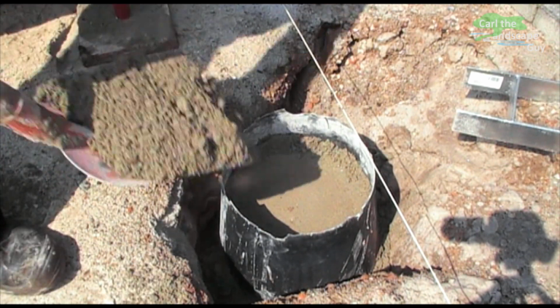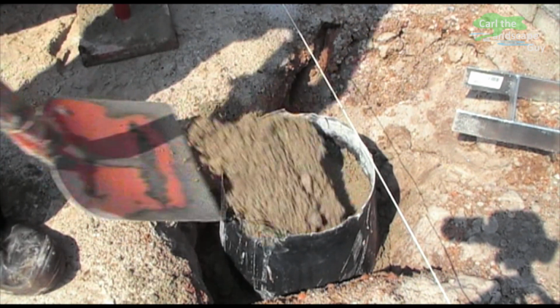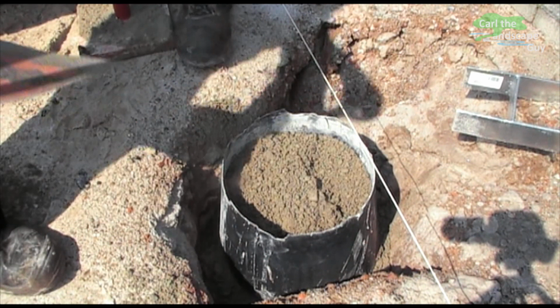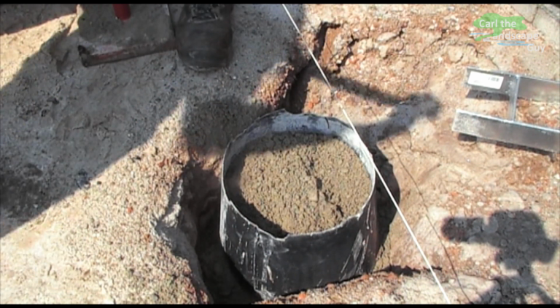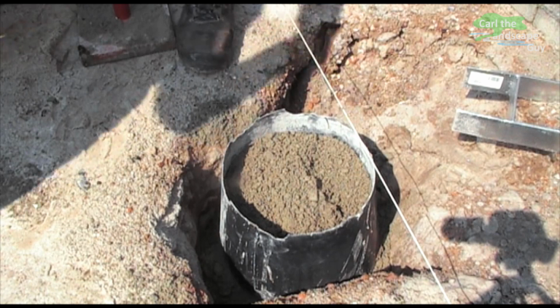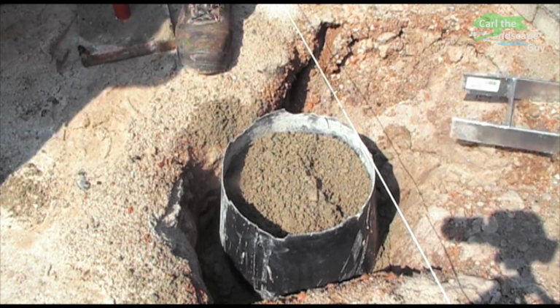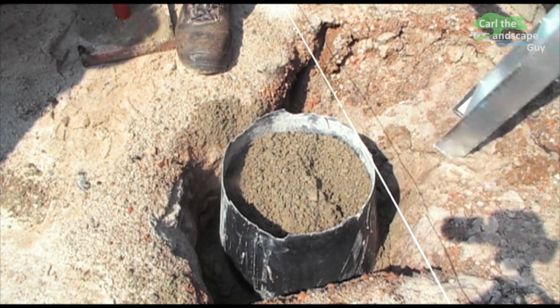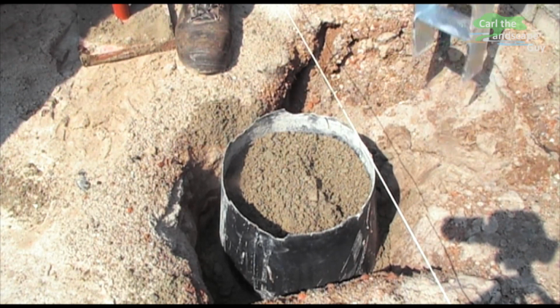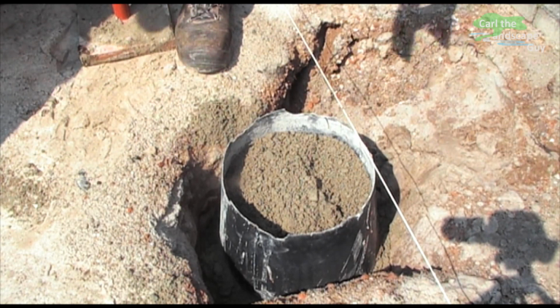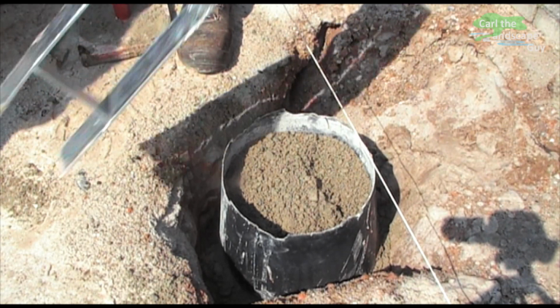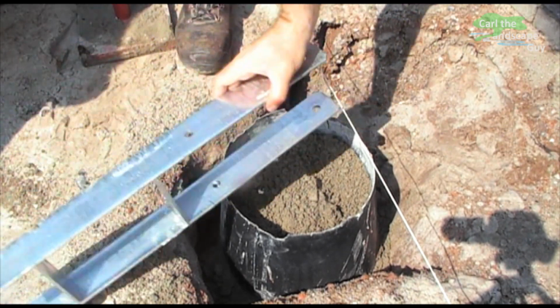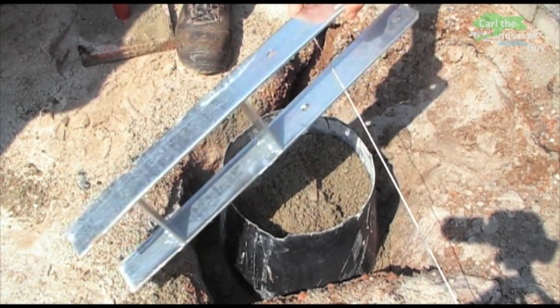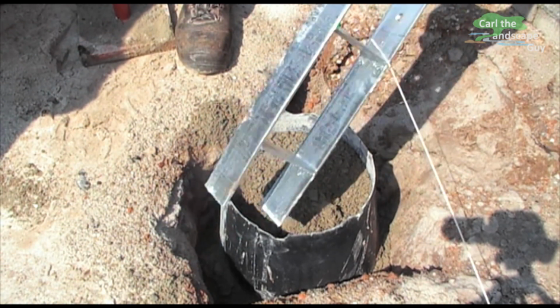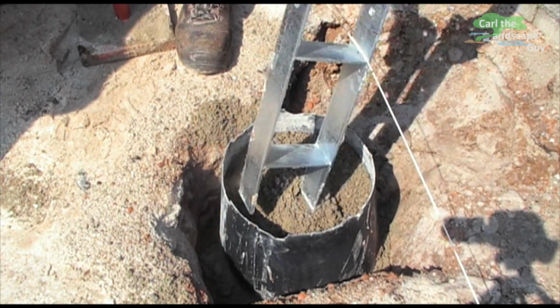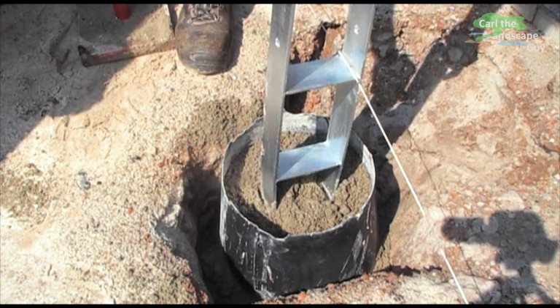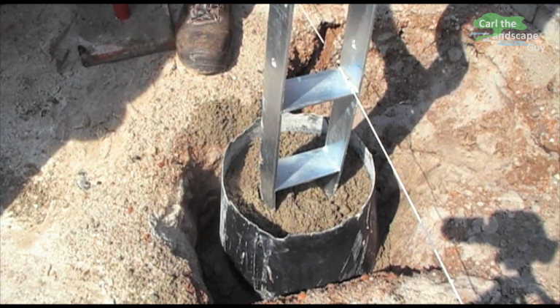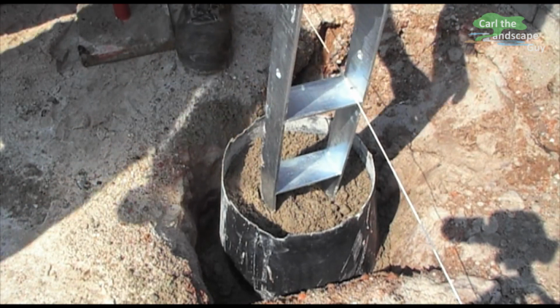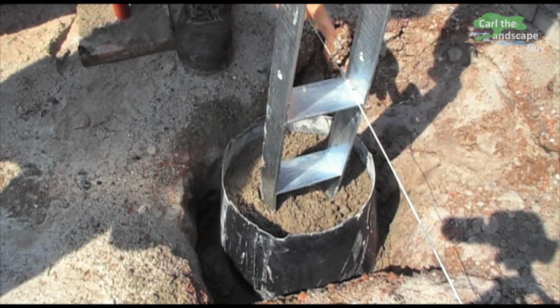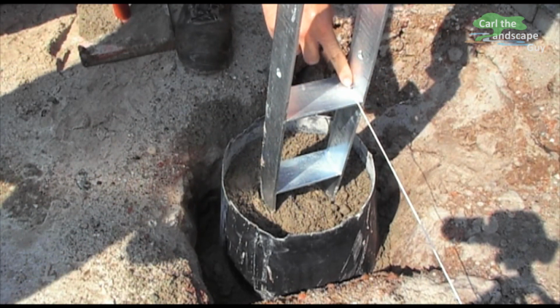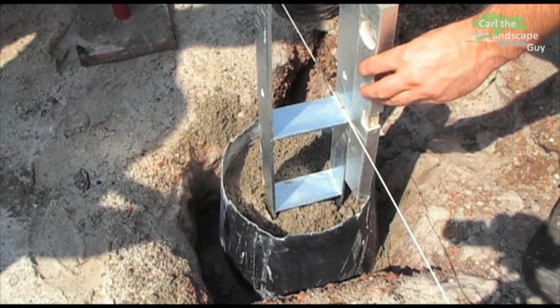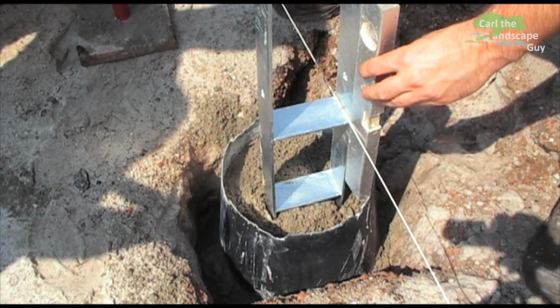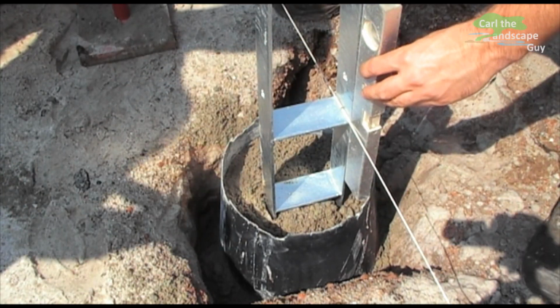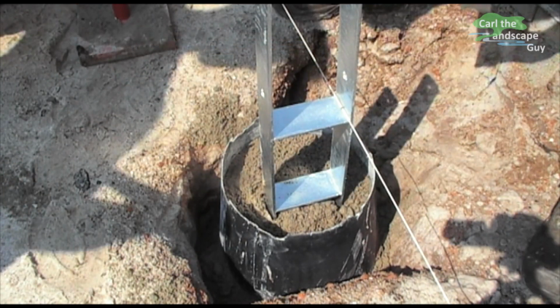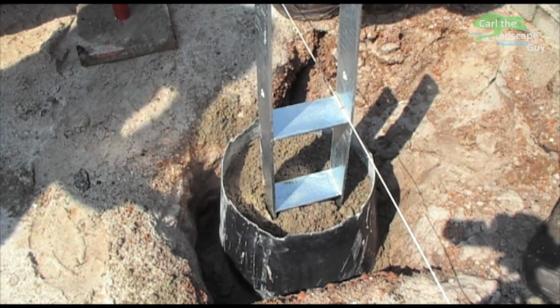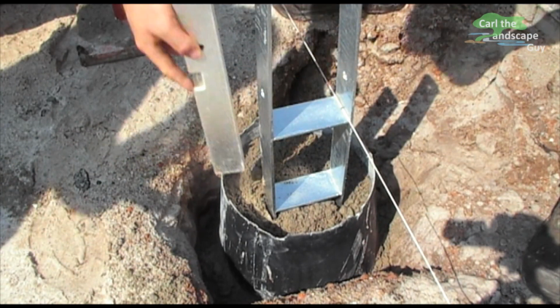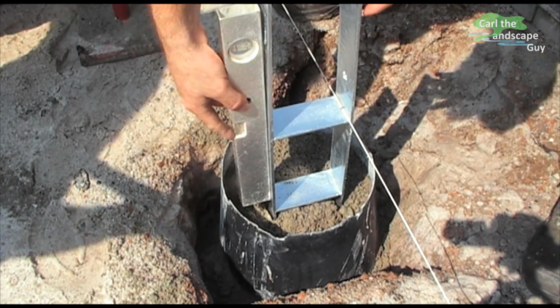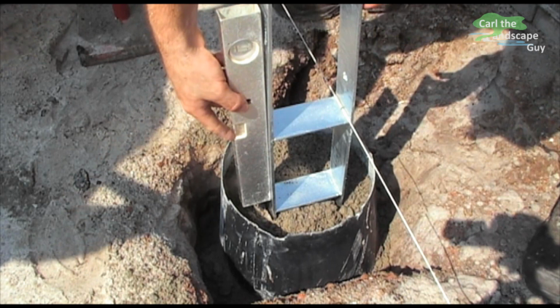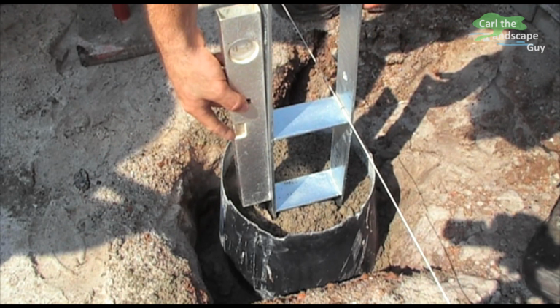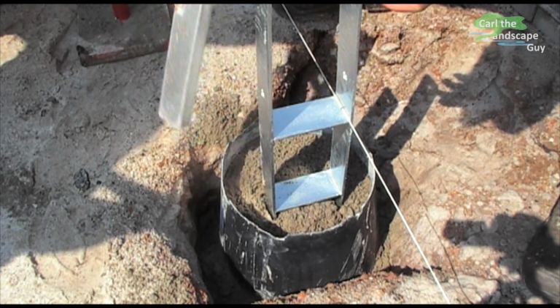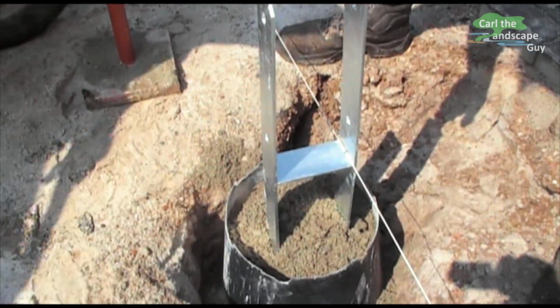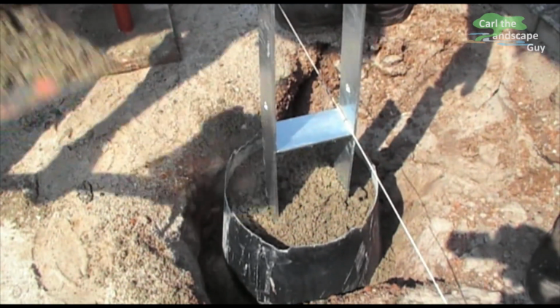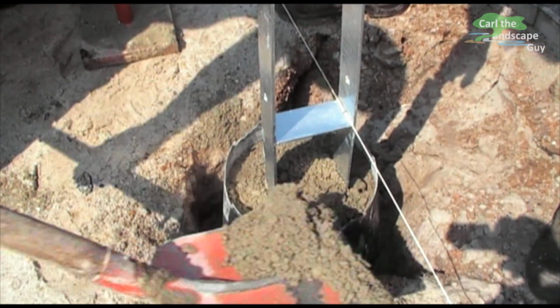So that the anchor is placed exactly in the right place, I have stretched a cord and marked the center of the anchor with a black dot. Now the anchor has to be aligned with the level. If it is properly seated, the concrete can be filled up to the top and compacted.